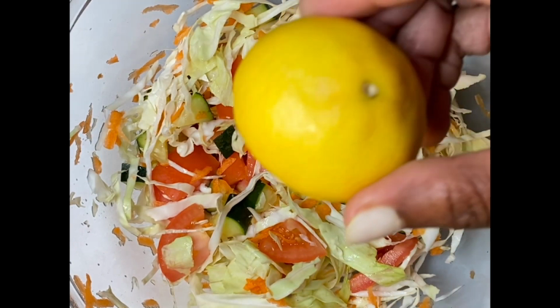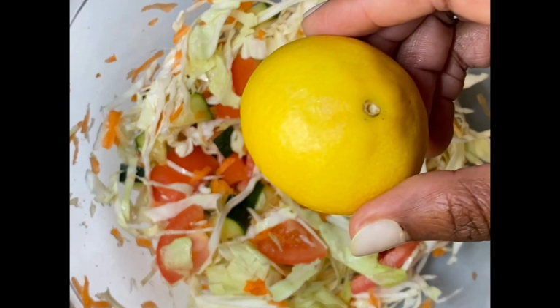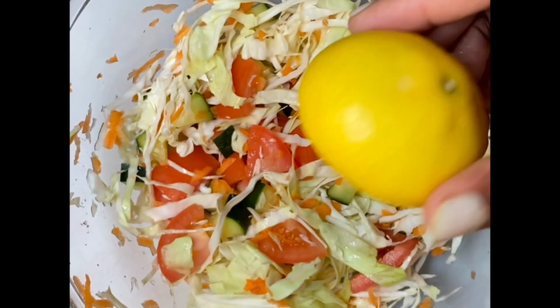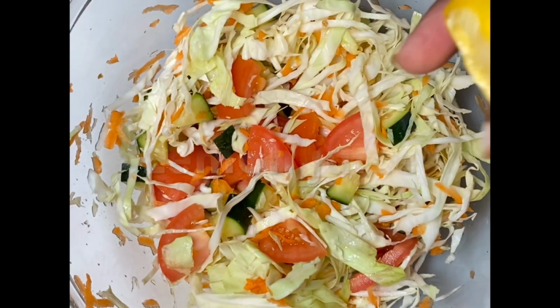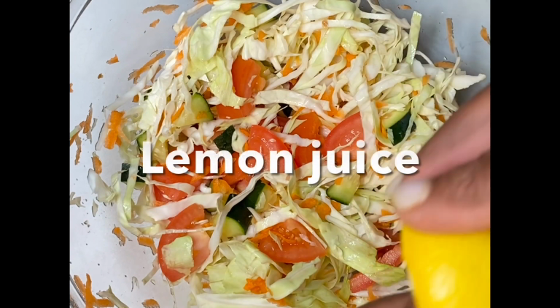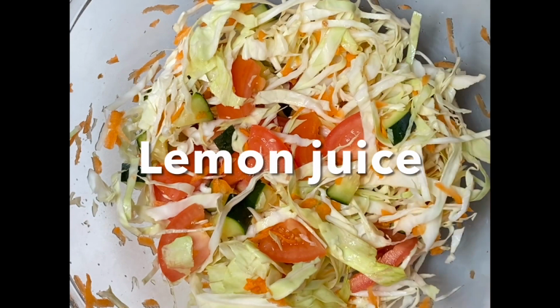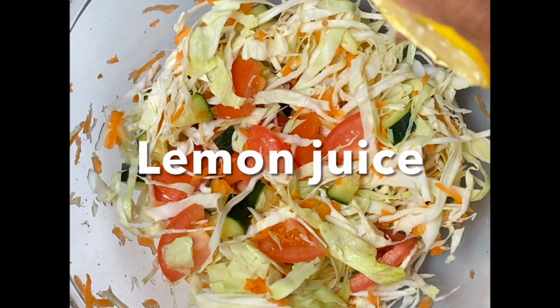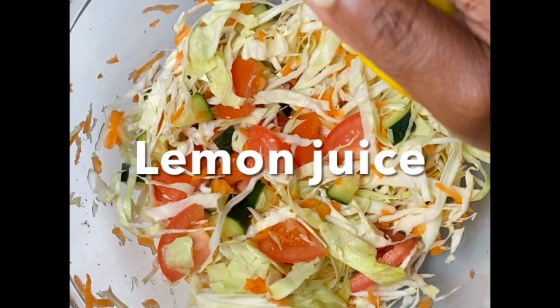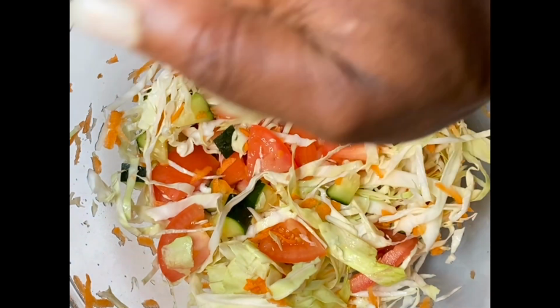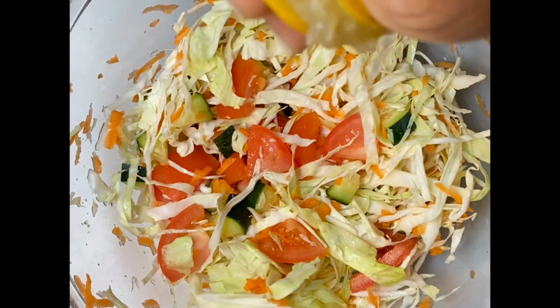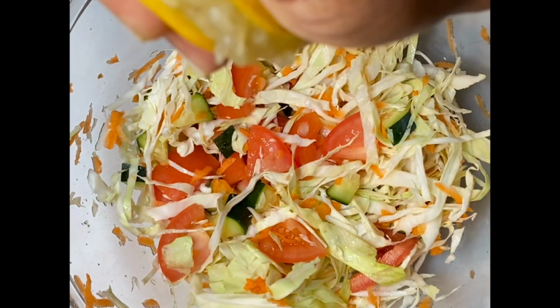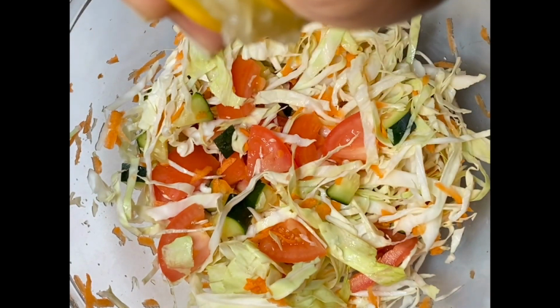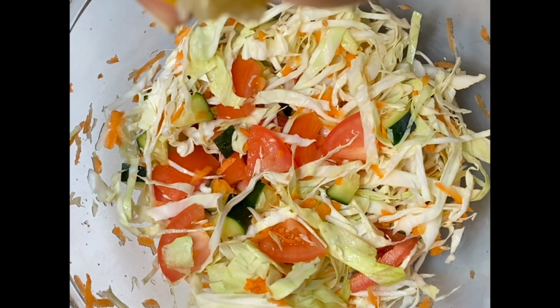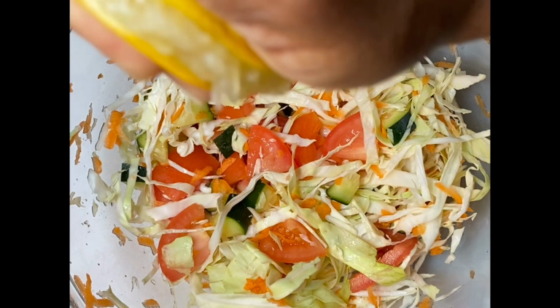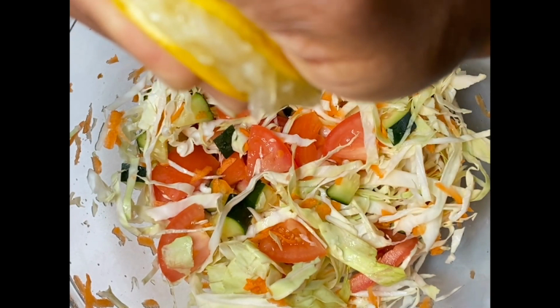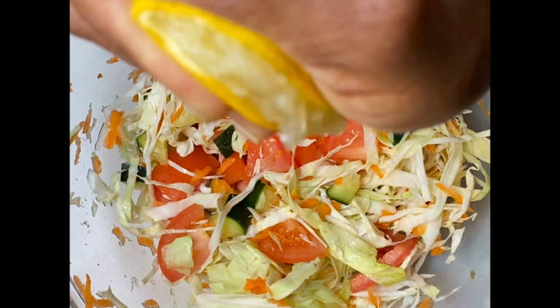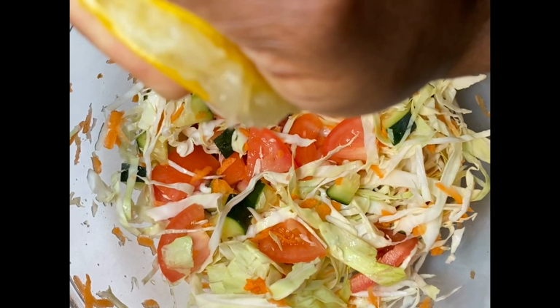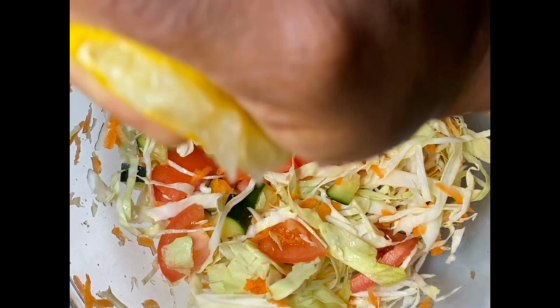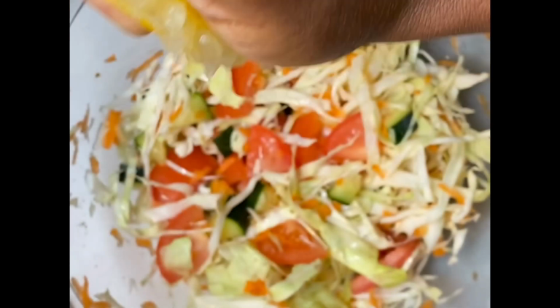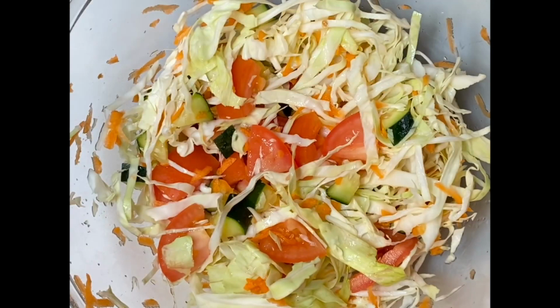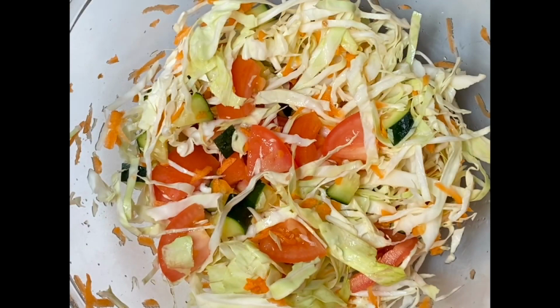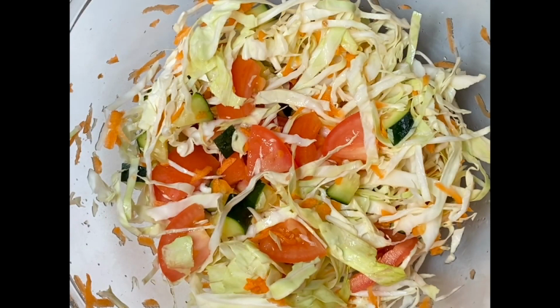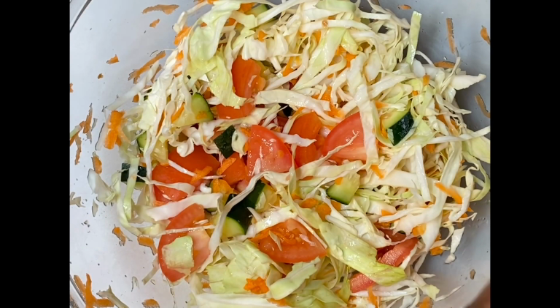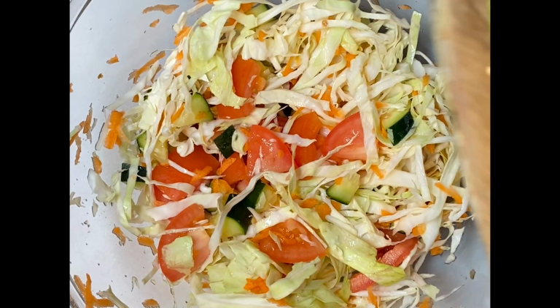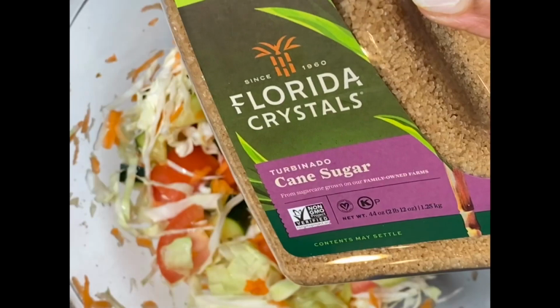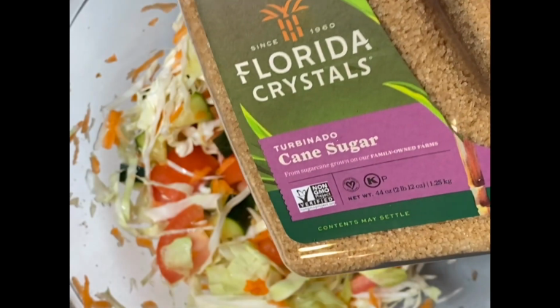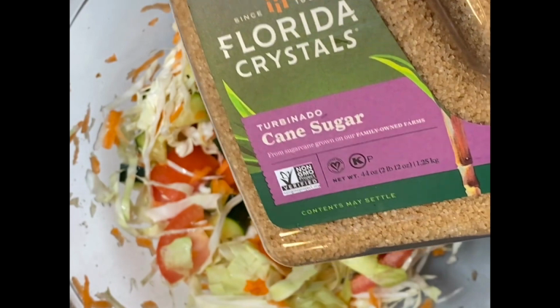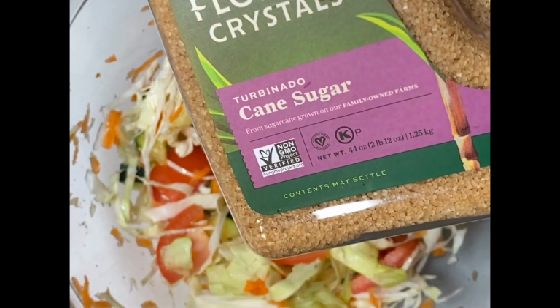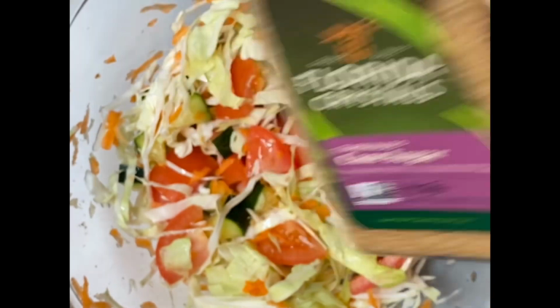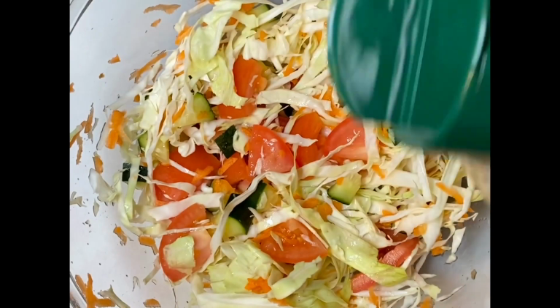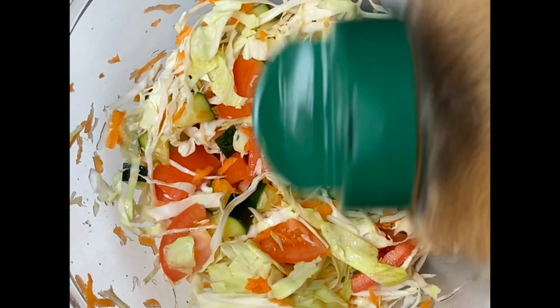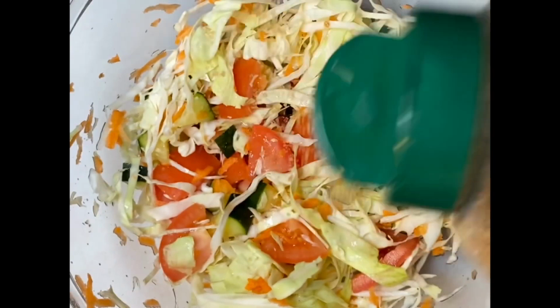And then I add some brown sugar to it, which gives it this nice sweet and tangy flavor.